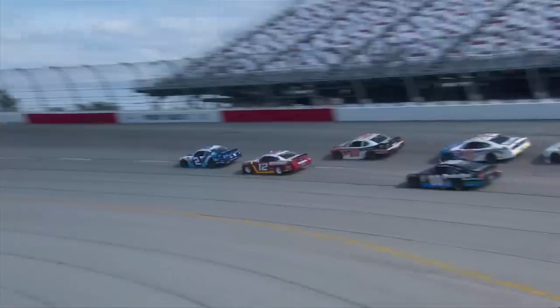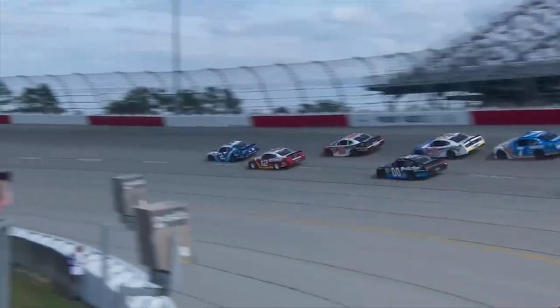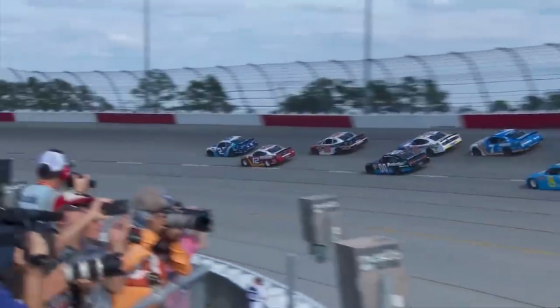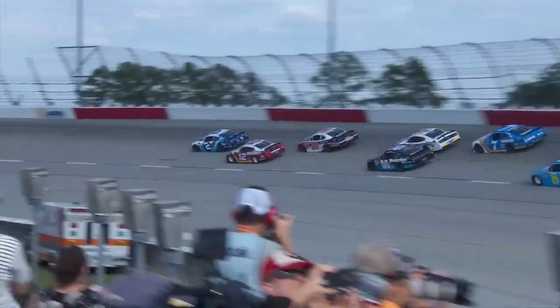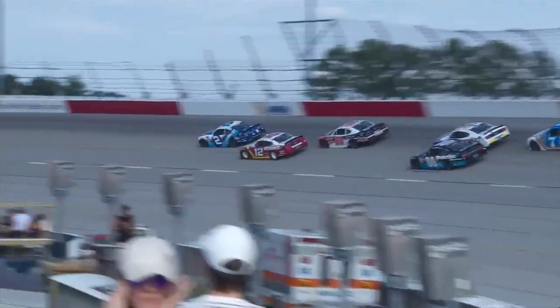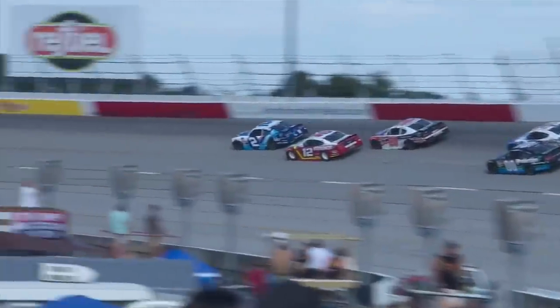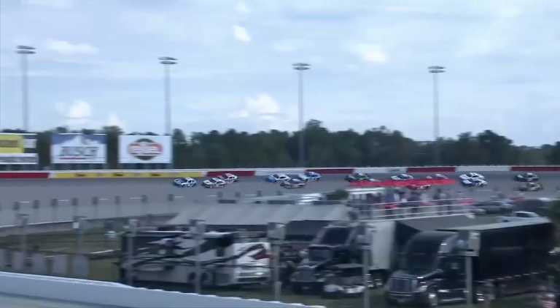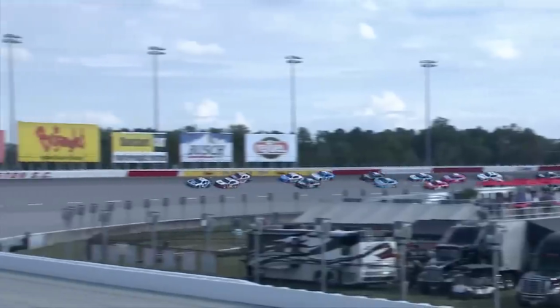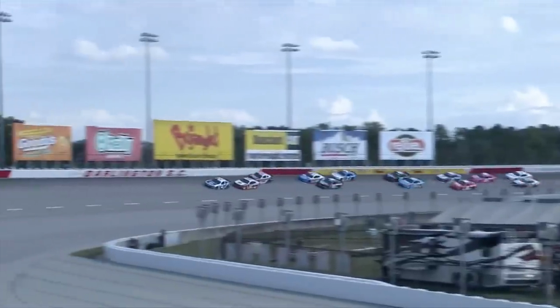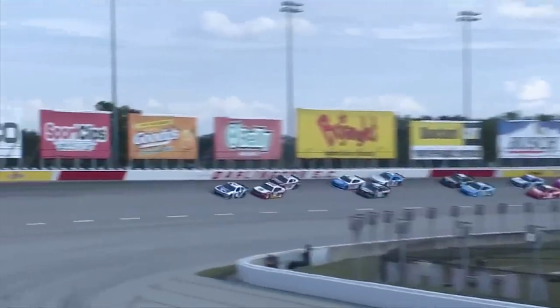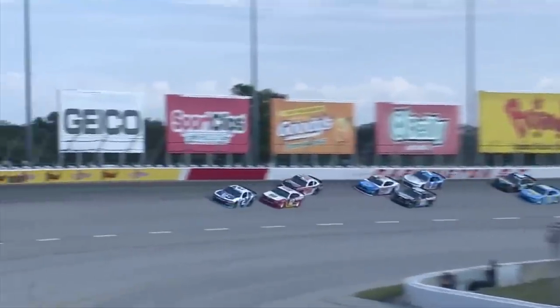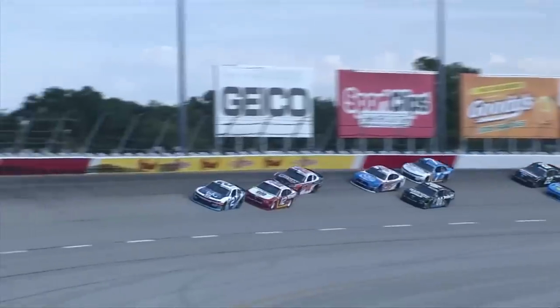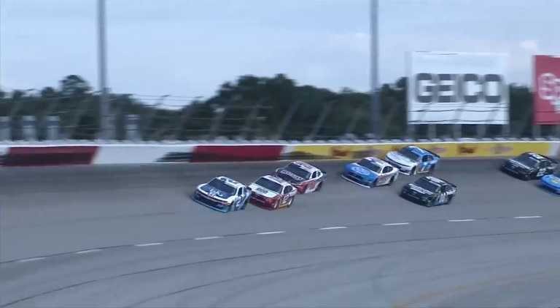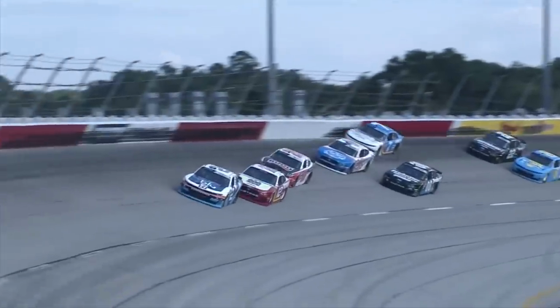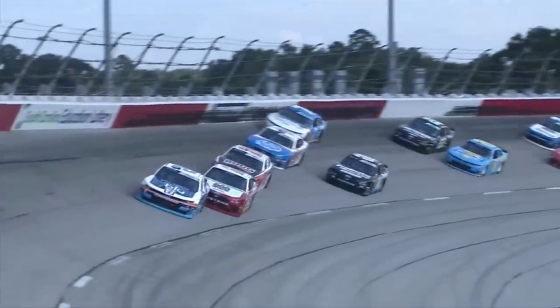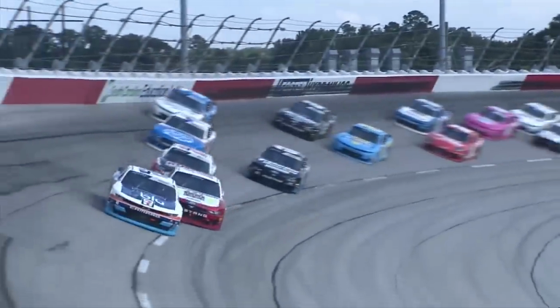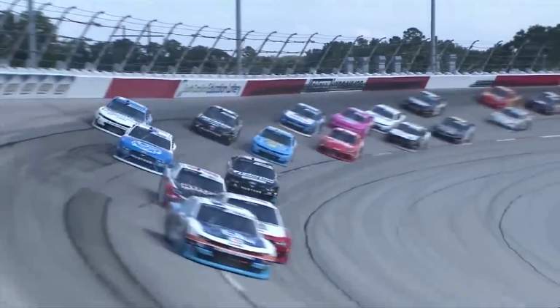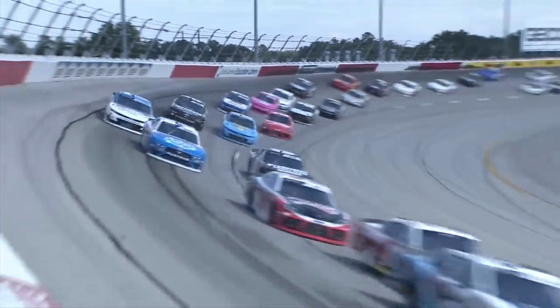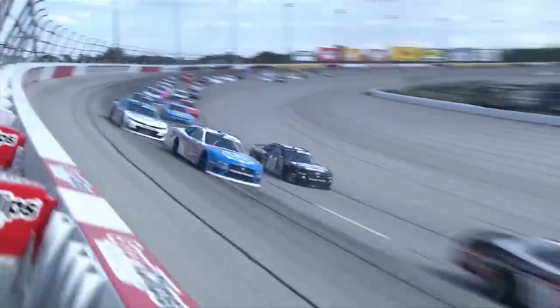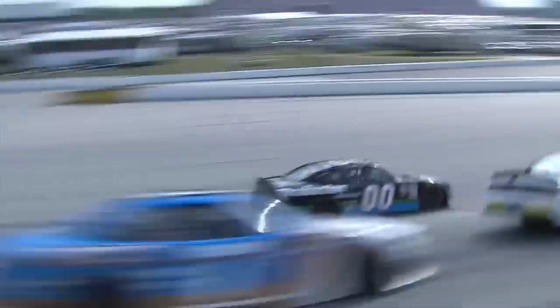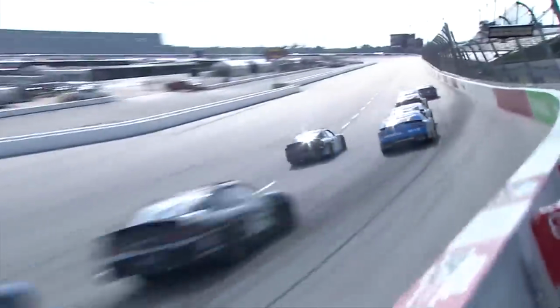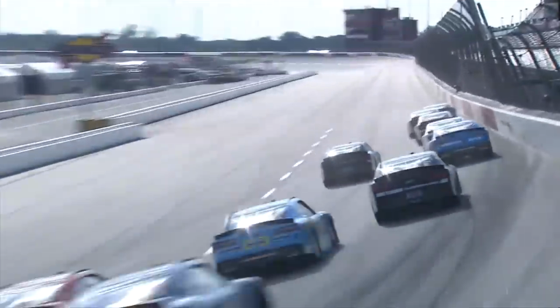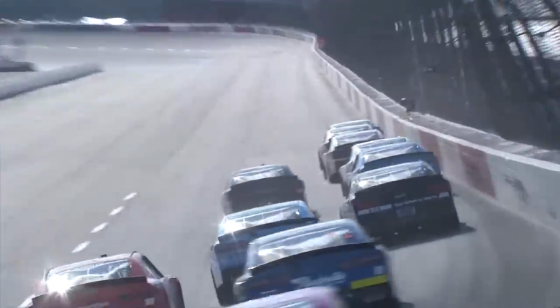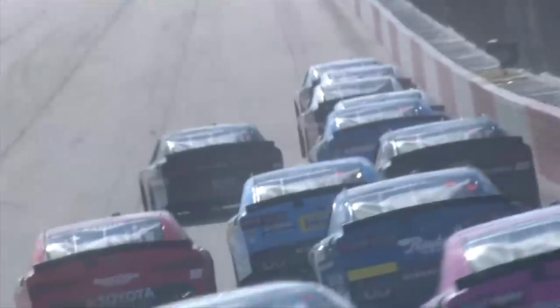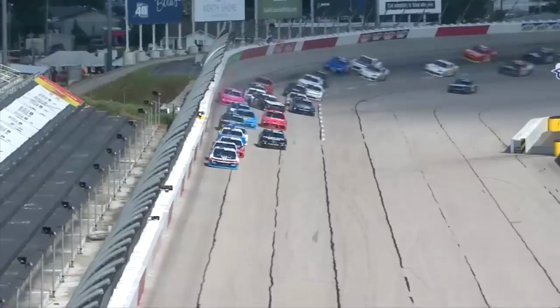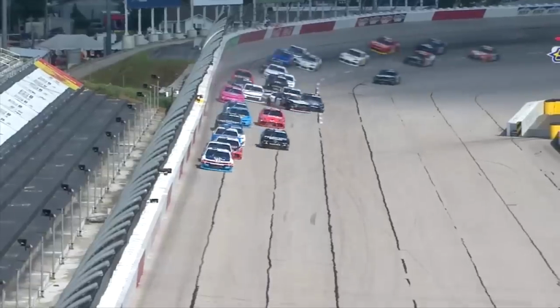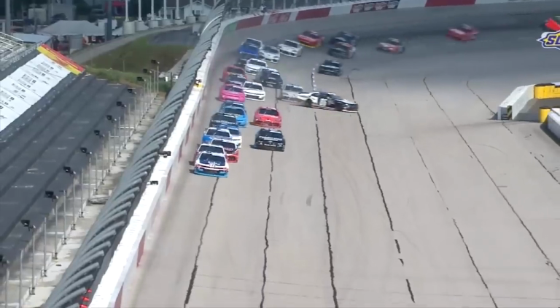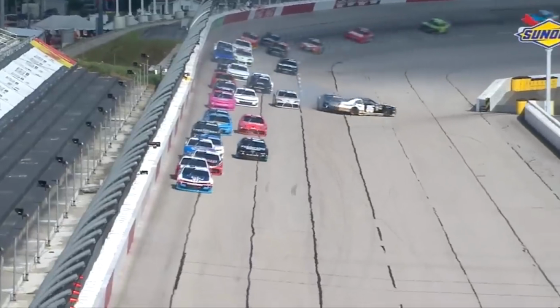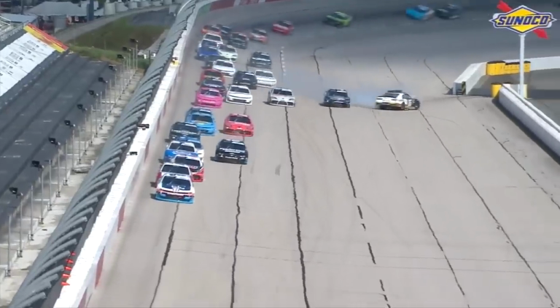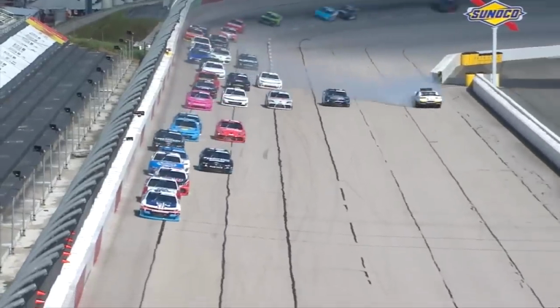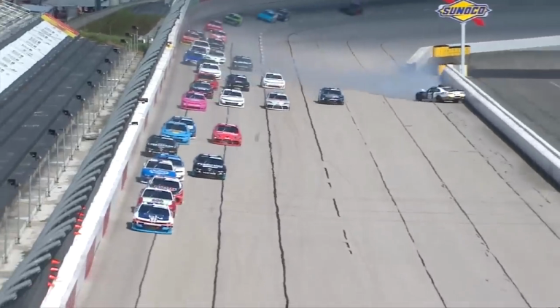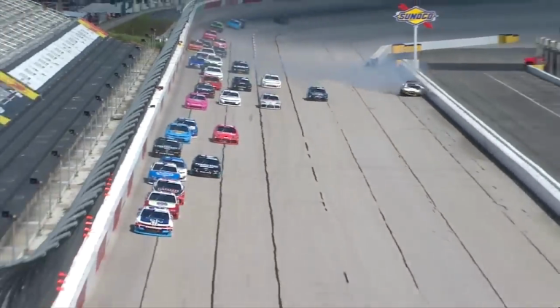Back out front, and we'll see what Blaney can do with that momentum. Now he gets by Christopher Bell for that second position and looks to the inside of Reddick. Goes the 86 behind them.